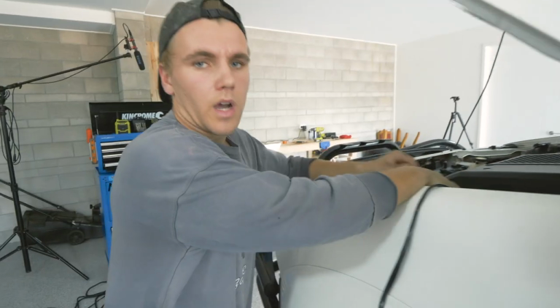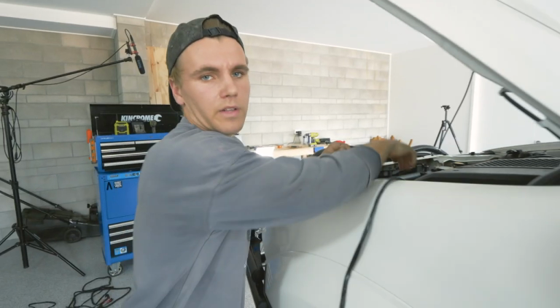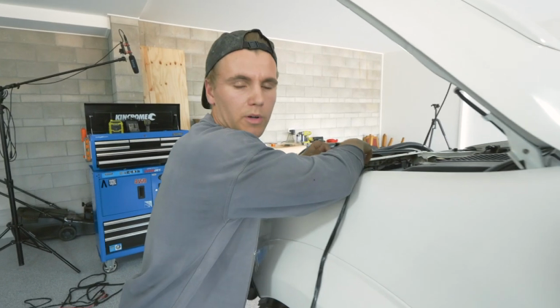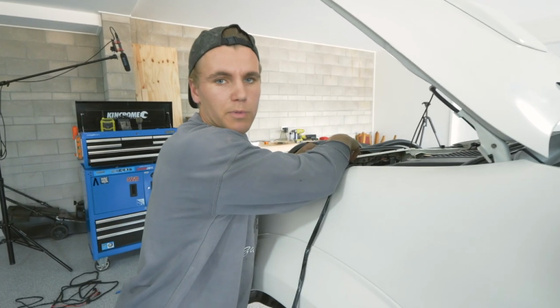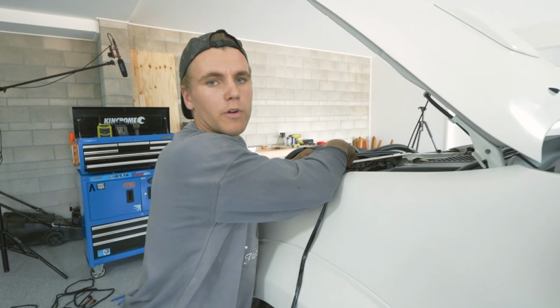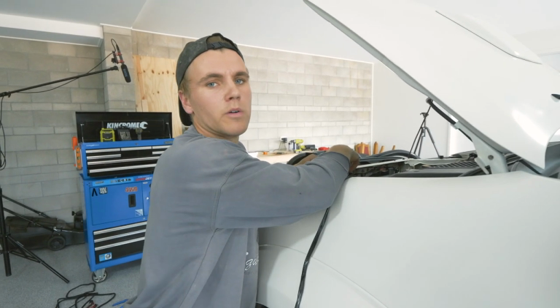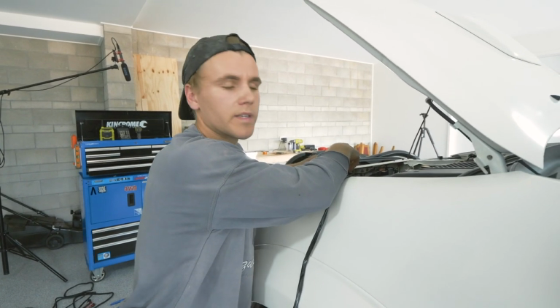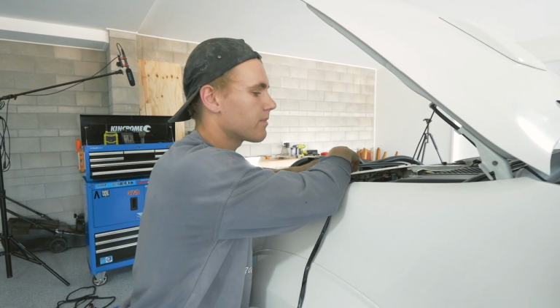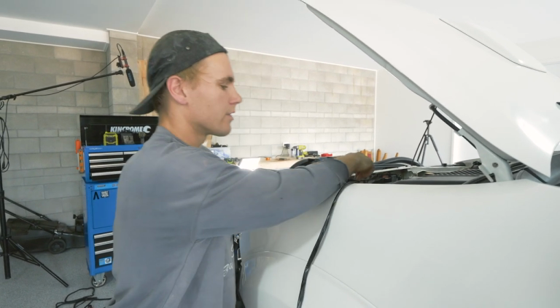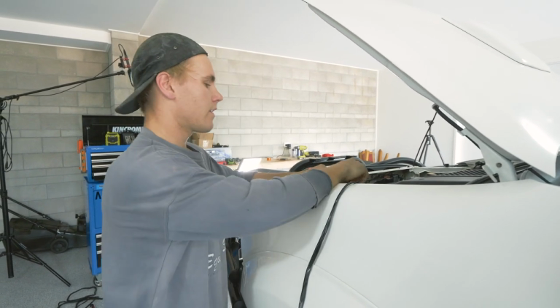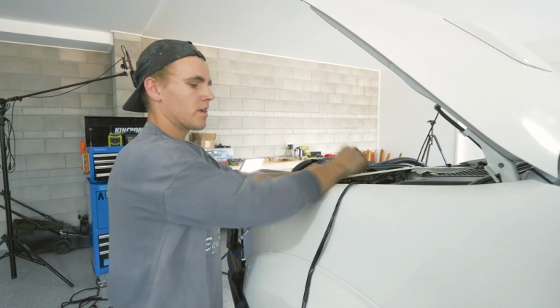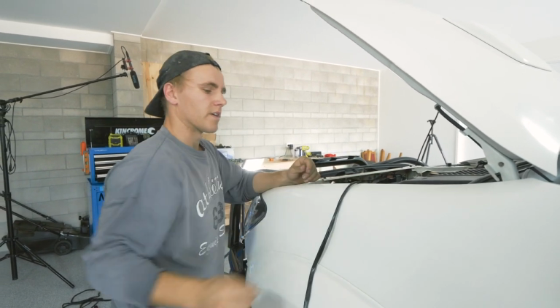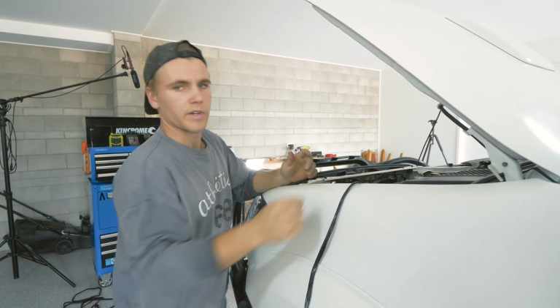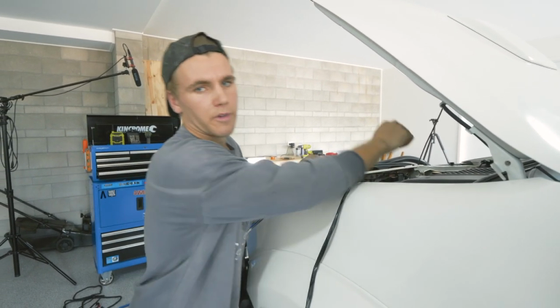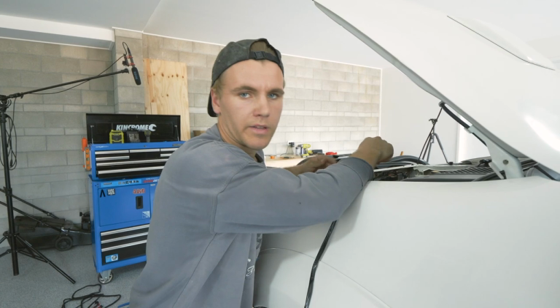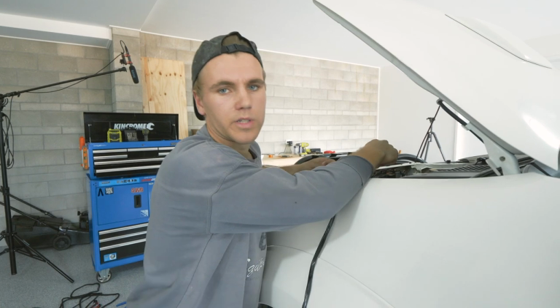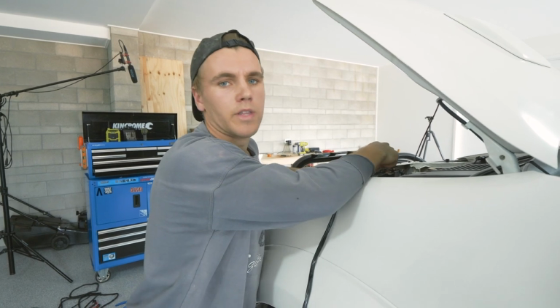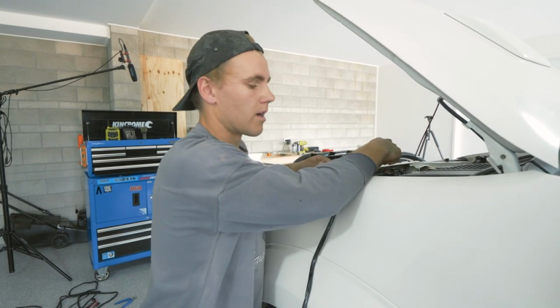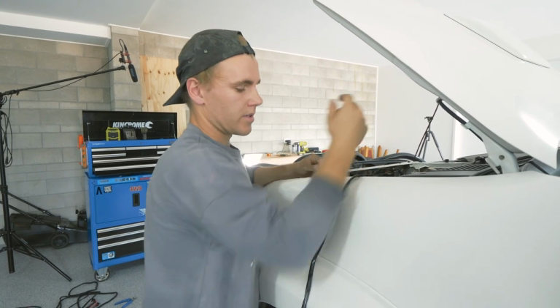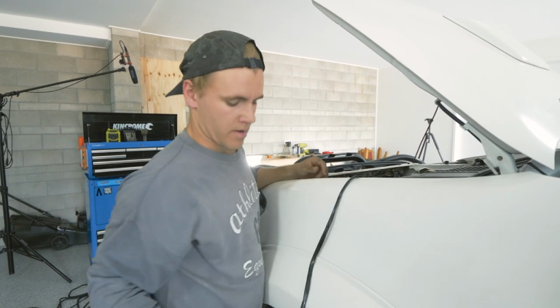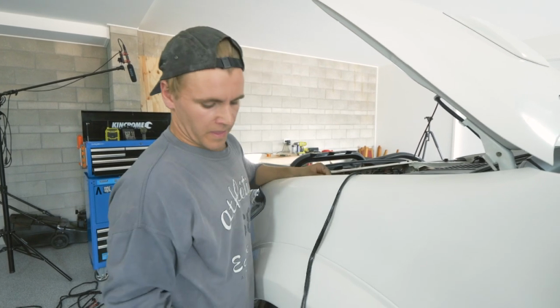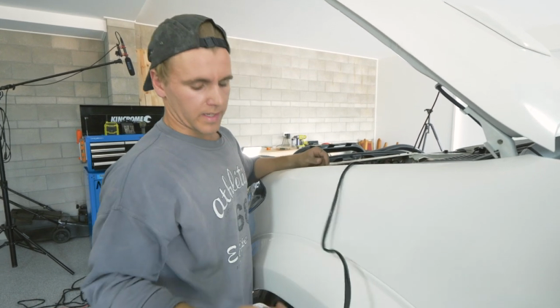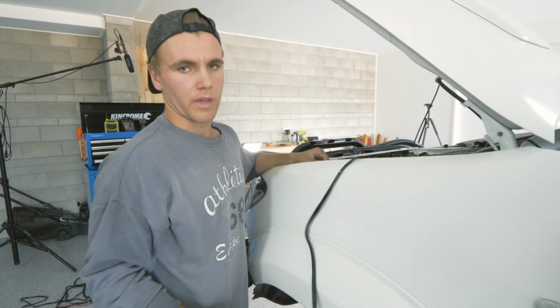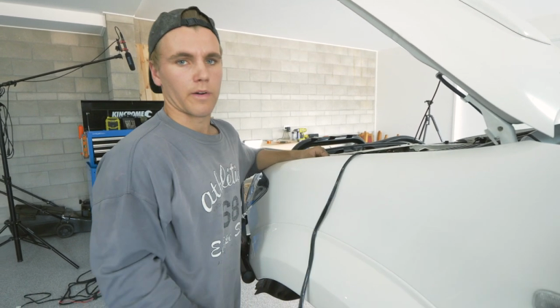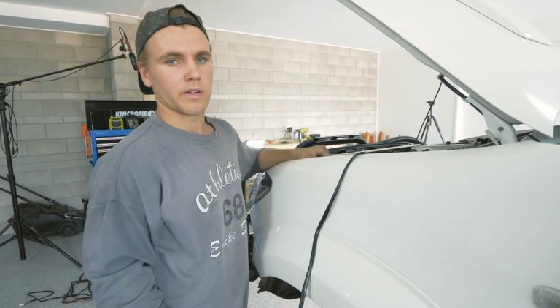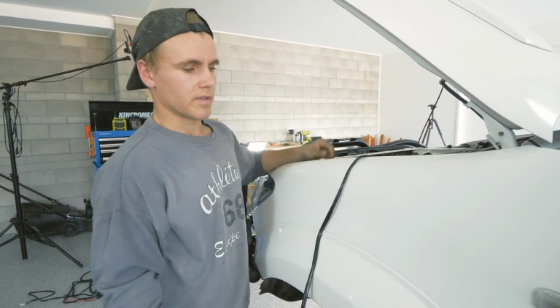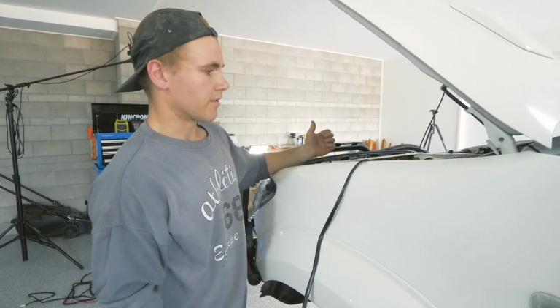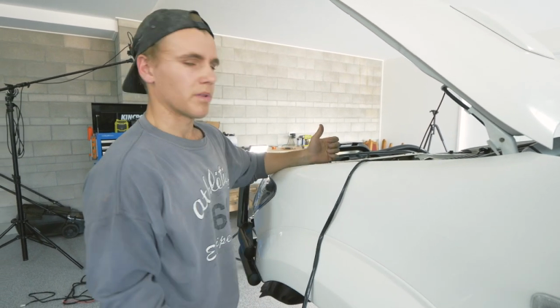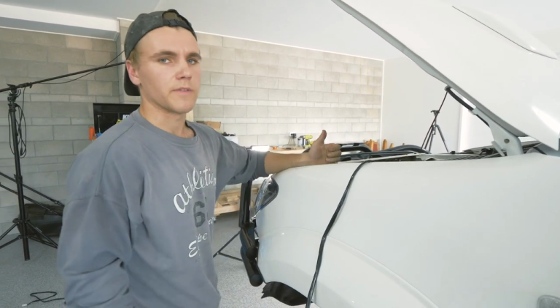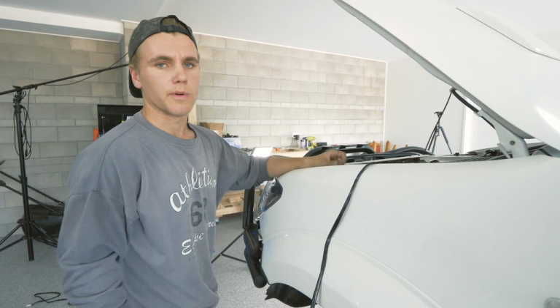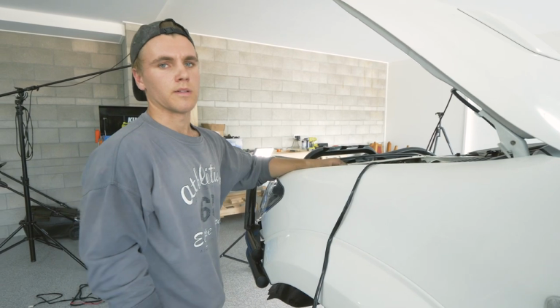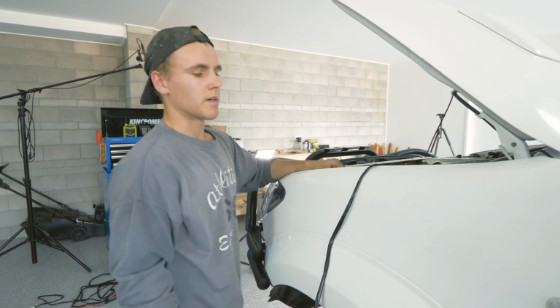I already had spotlights before on my old tray setup that I got rid of. So I've actually already got the relay and the switch and everything set up. I'm just going to adapt the wiring harness because it's got the right plugs for the spotty and the light bar, and we should be good to go.